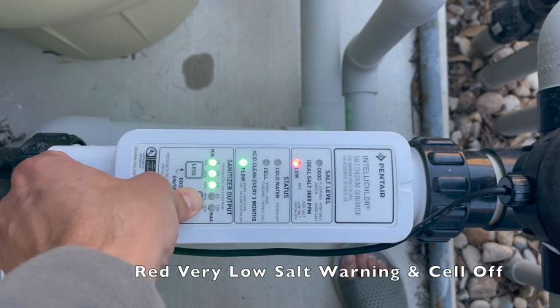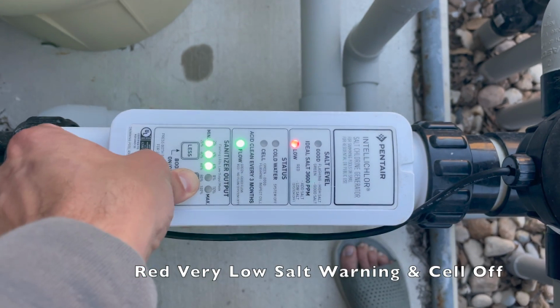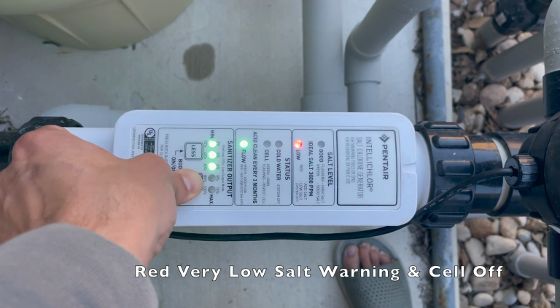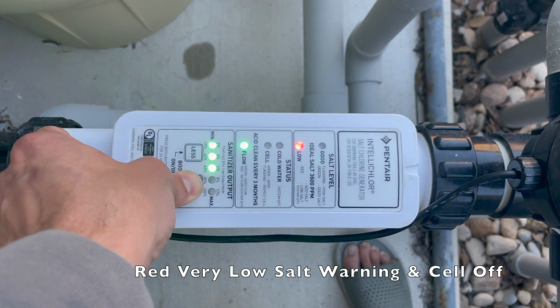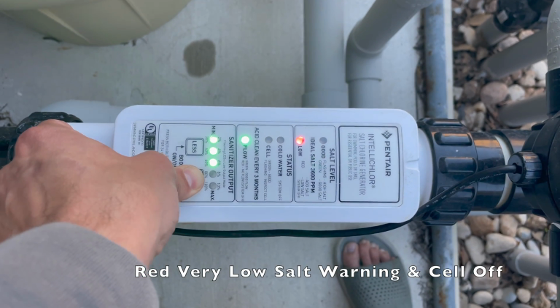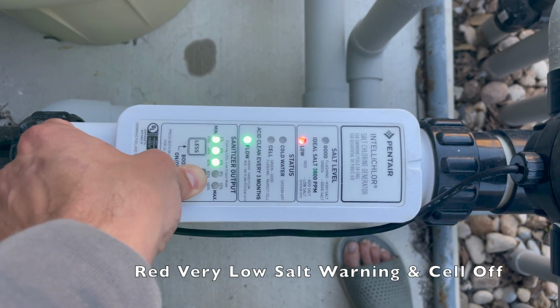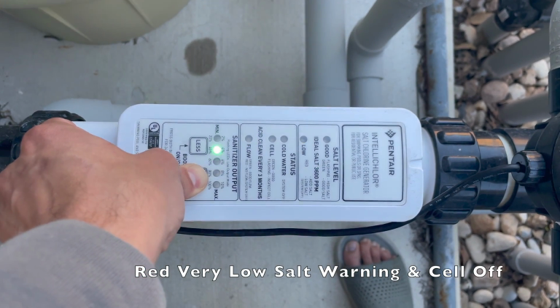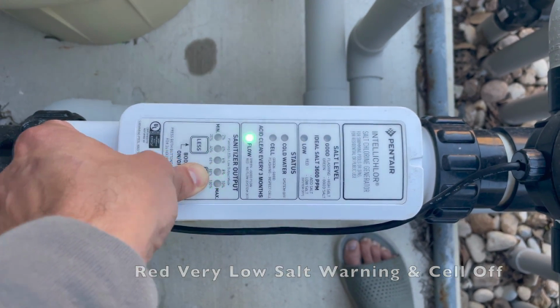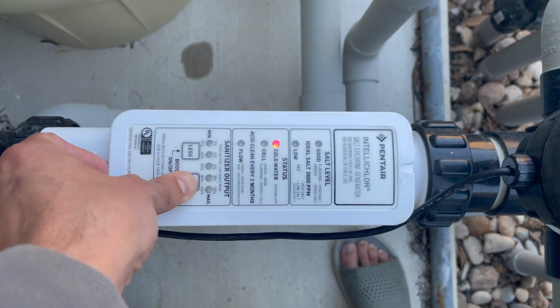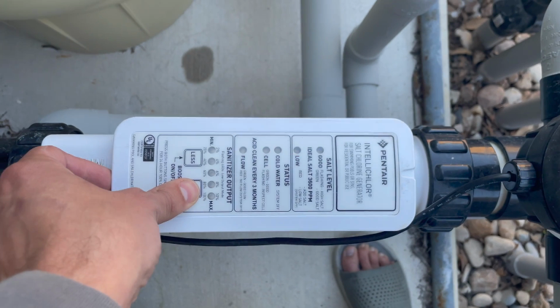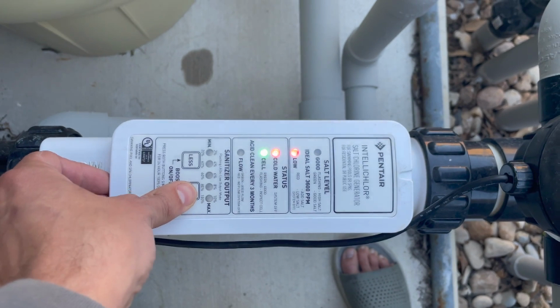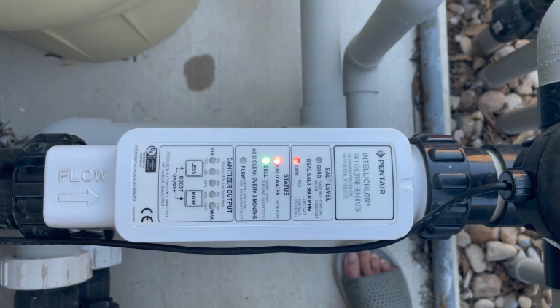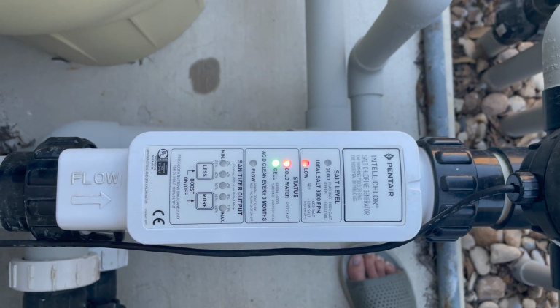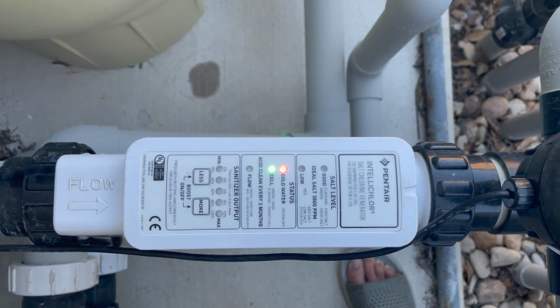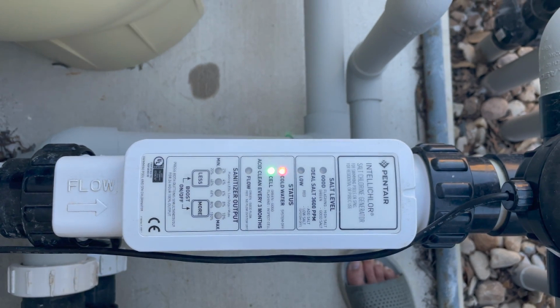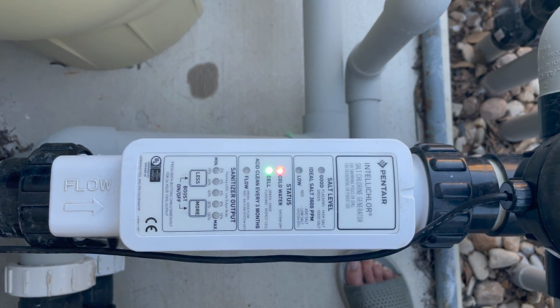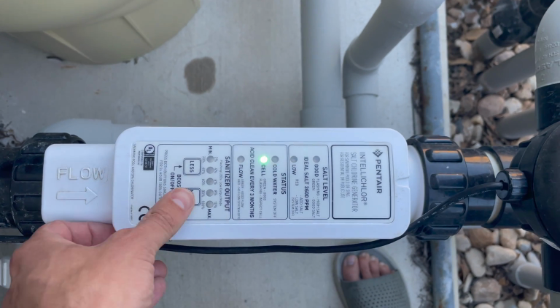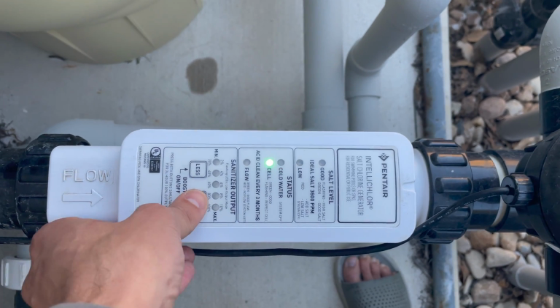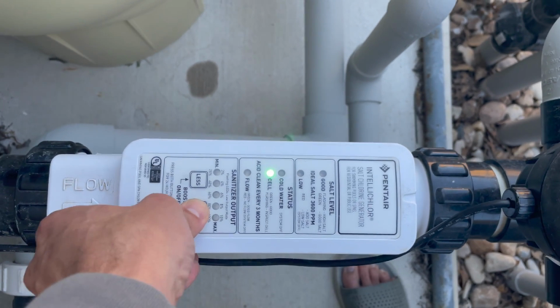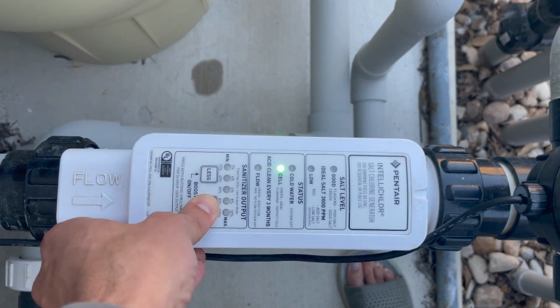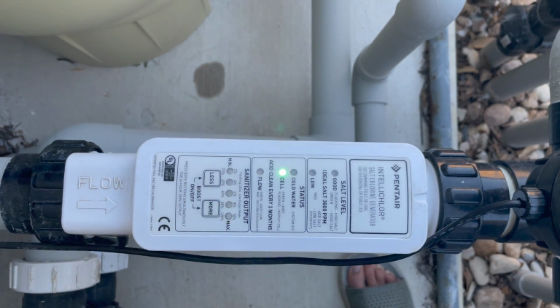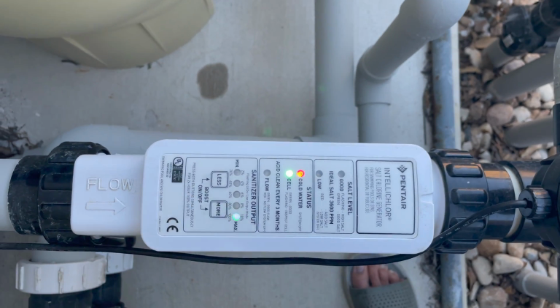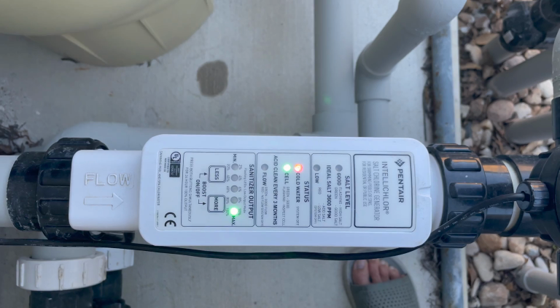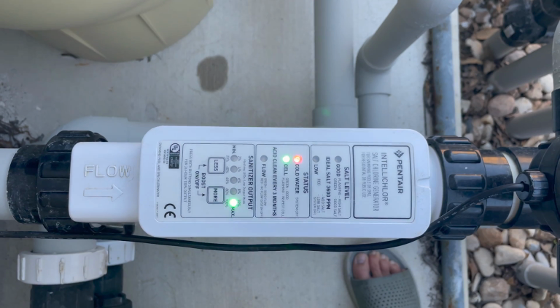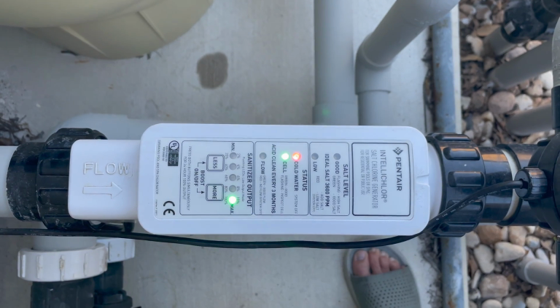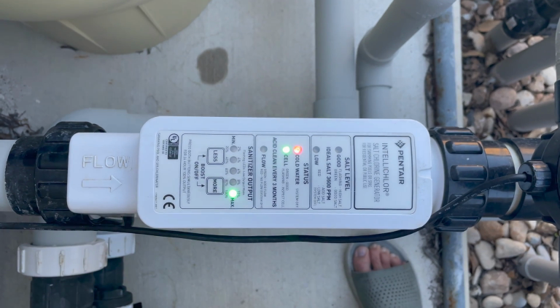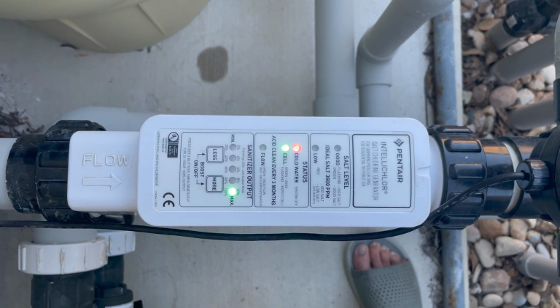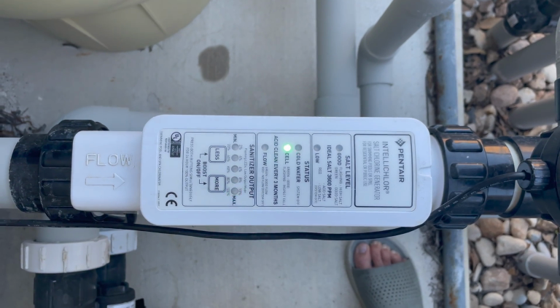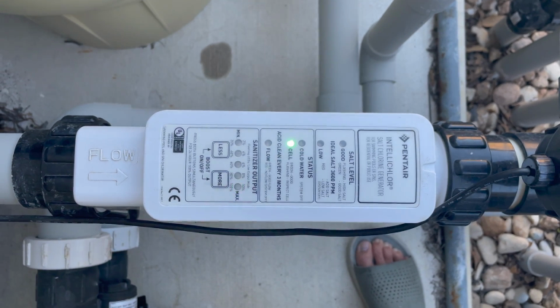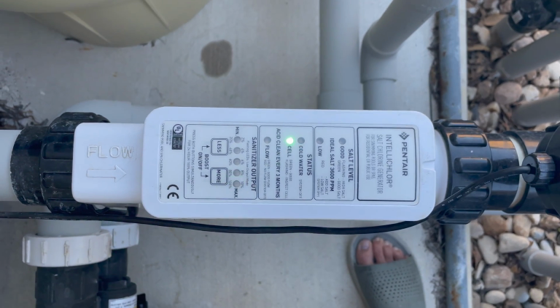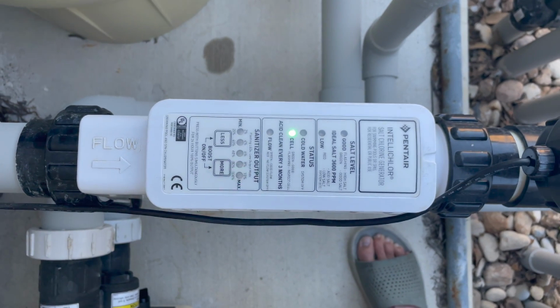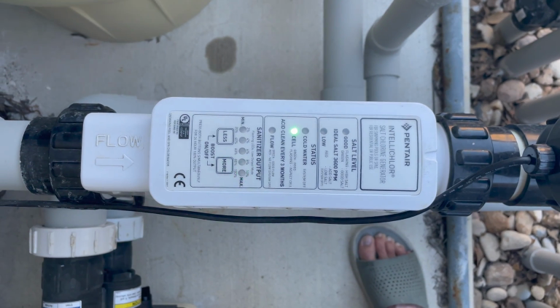Hold down the more button until it starts flashing, wait for the cold water blink, then max. This is reading over 100 degree water temp.